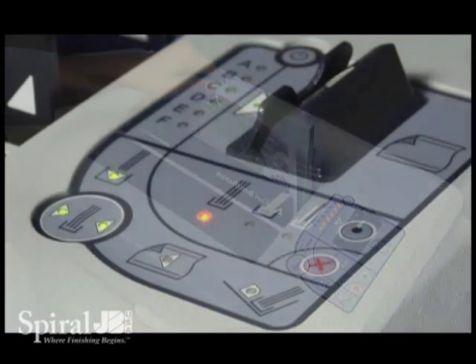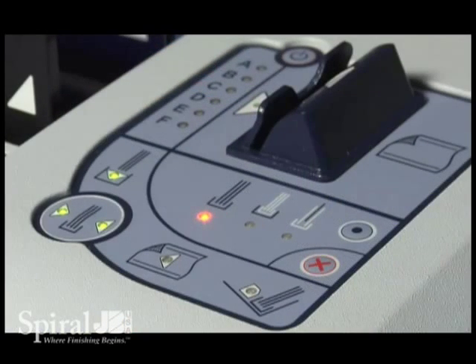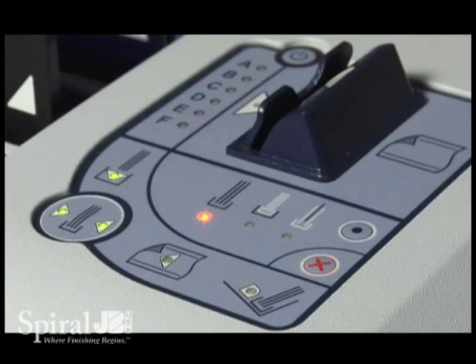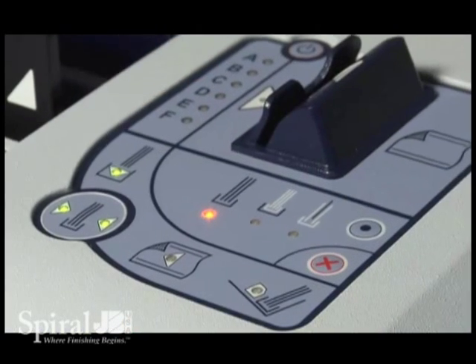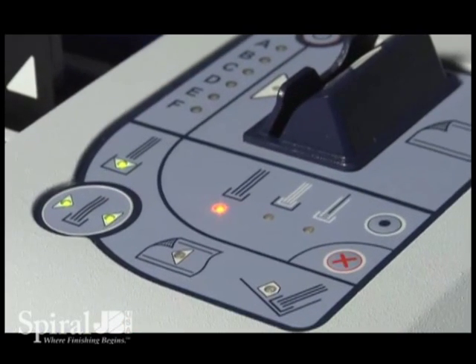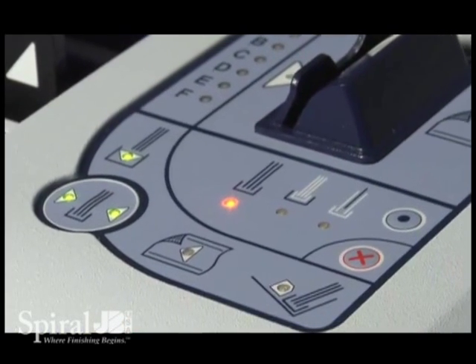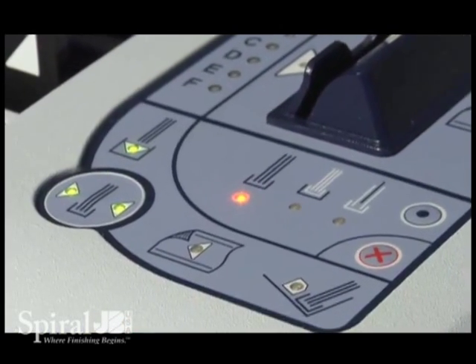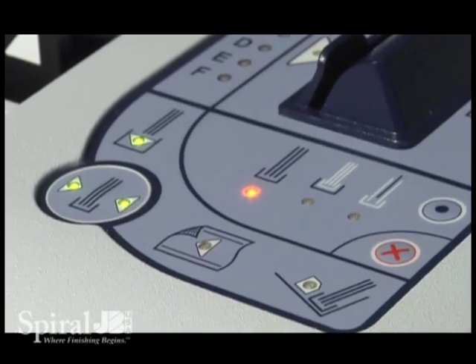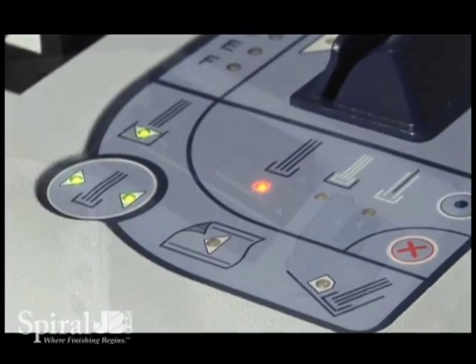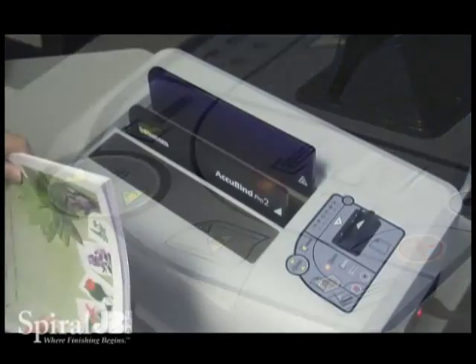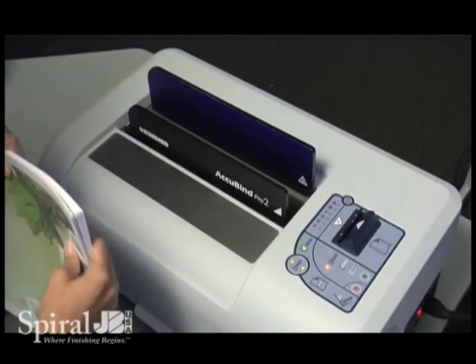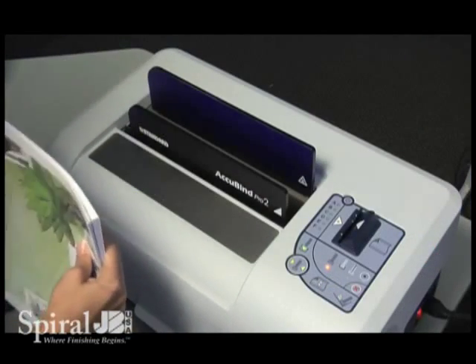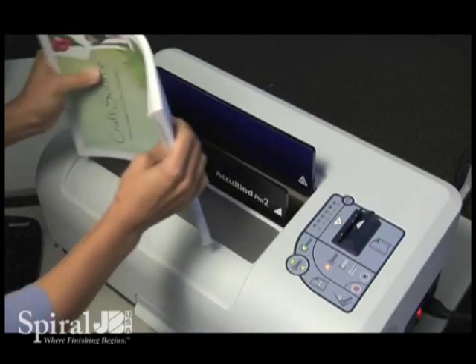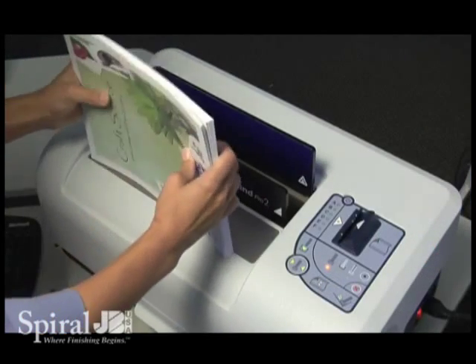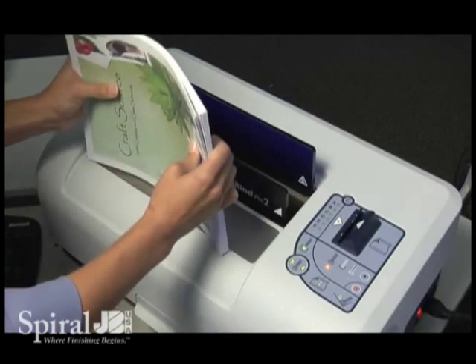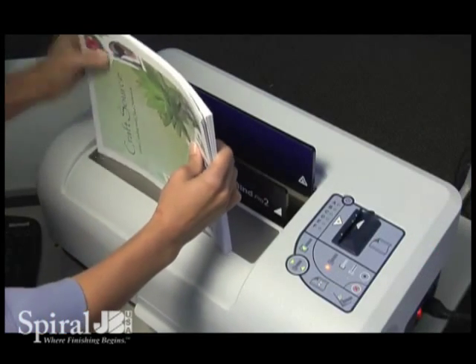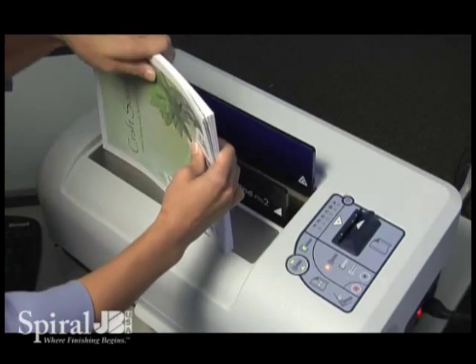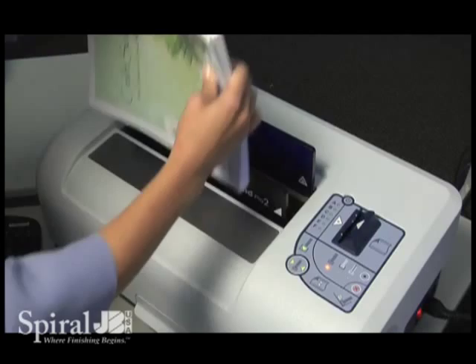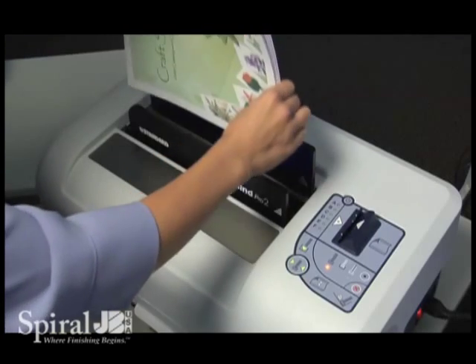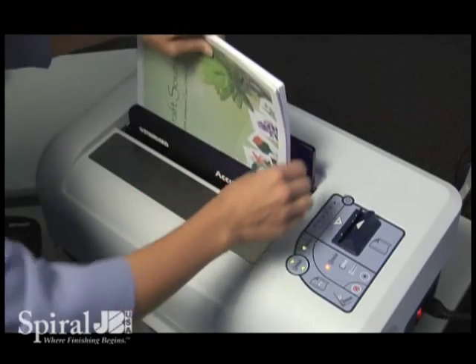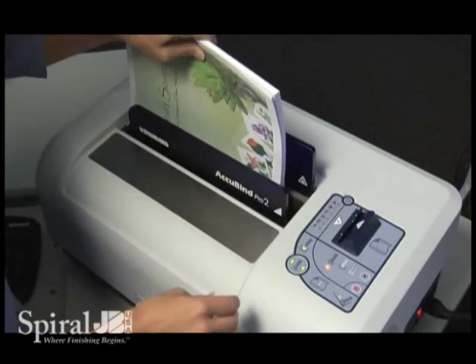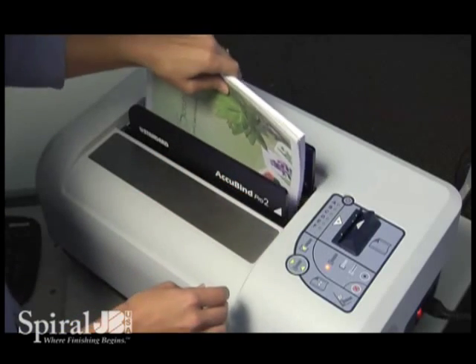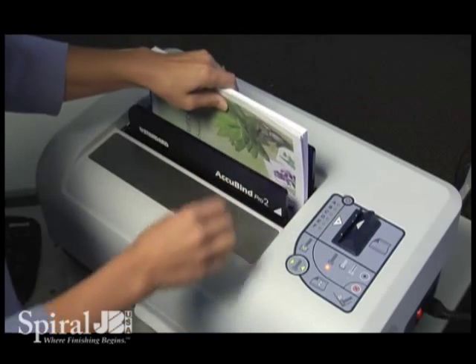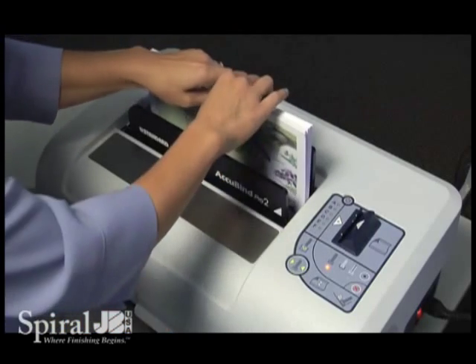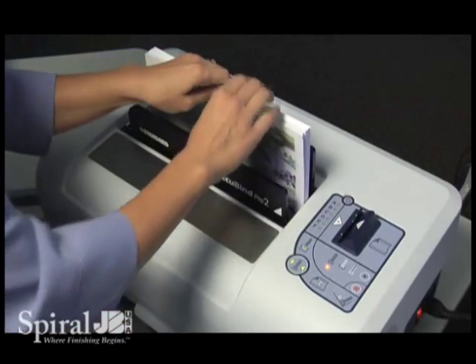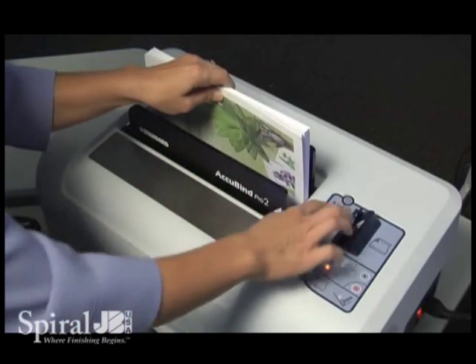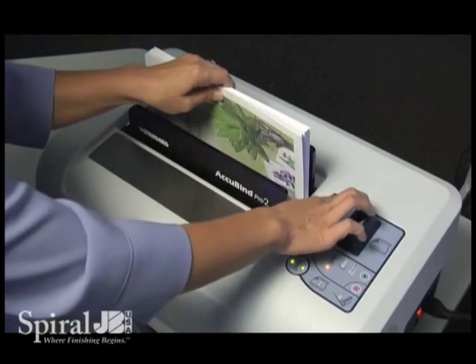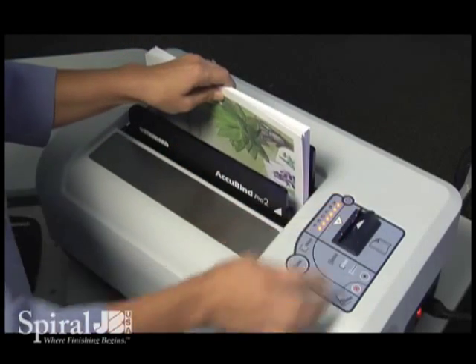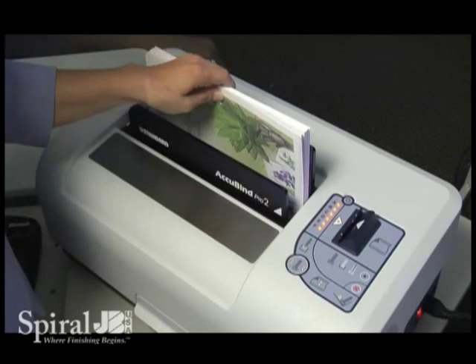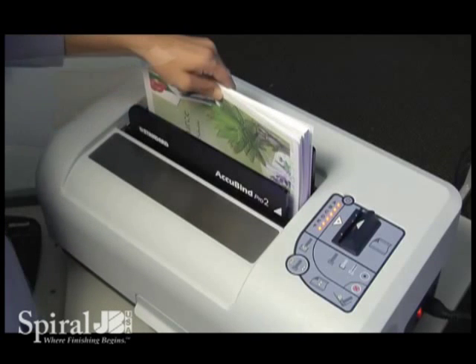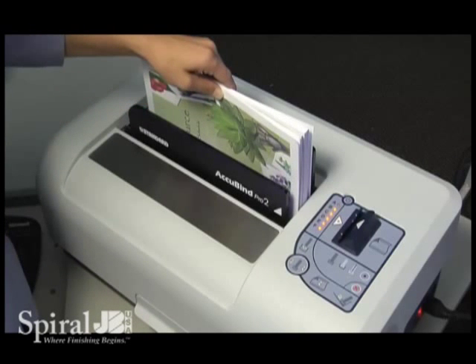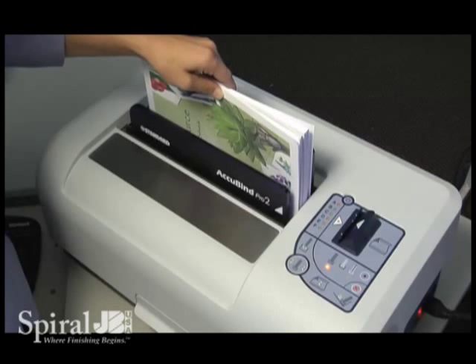The LED indicates when the book is ready to bind. Simply pre-jog the book before inserting. Hold the book with the spine on the bottom and against the right side of the opening and press the bind button. Once the clamps are closed, let go.